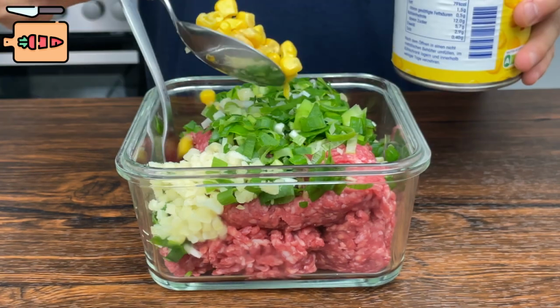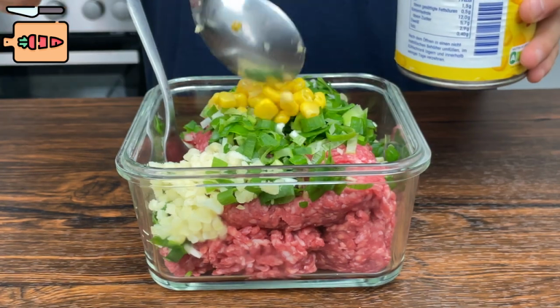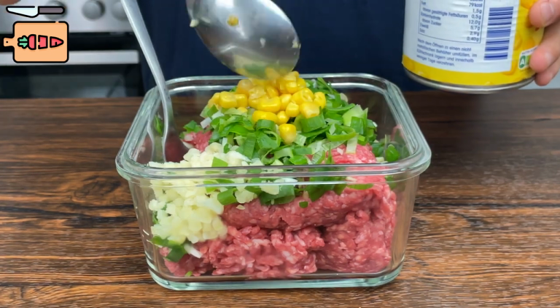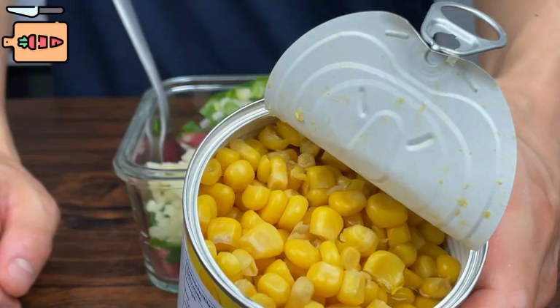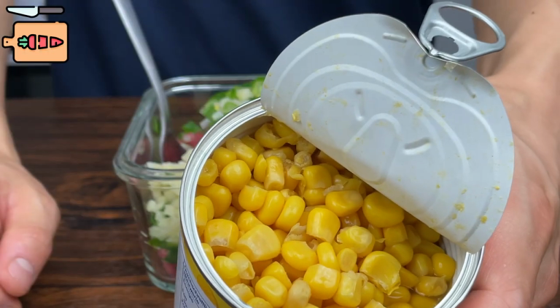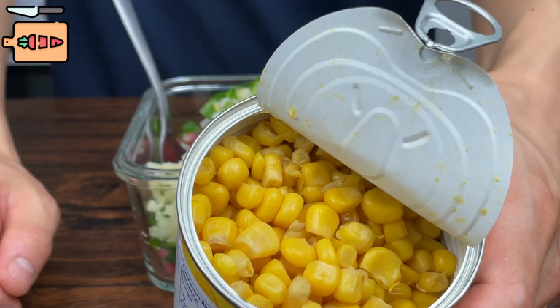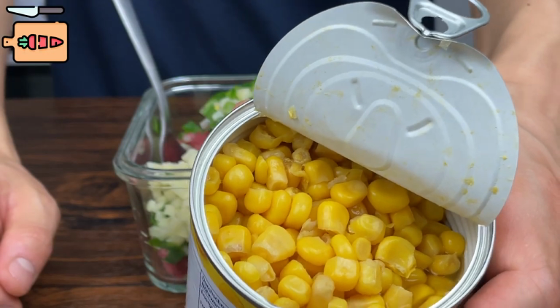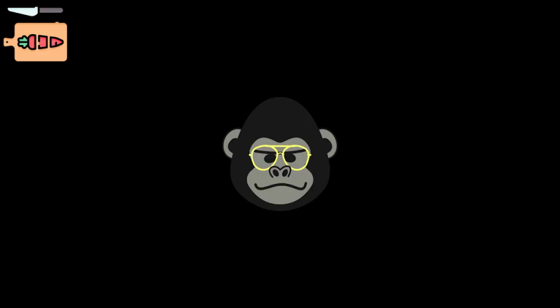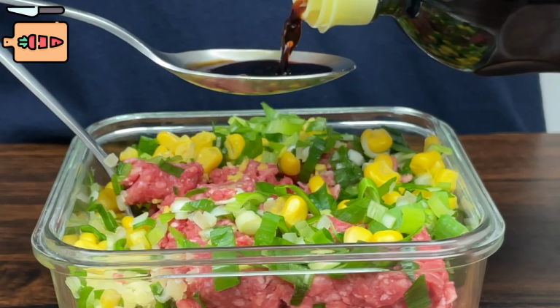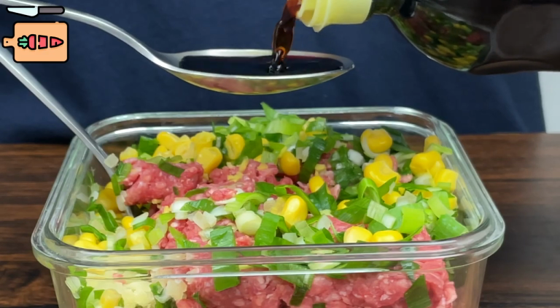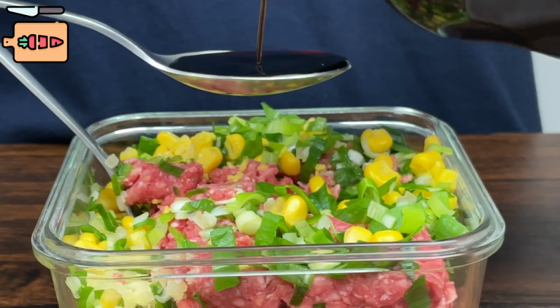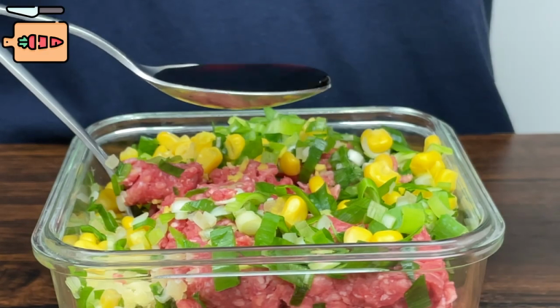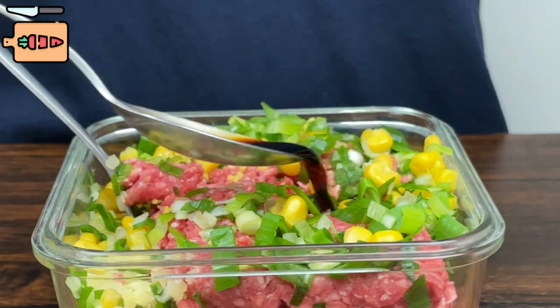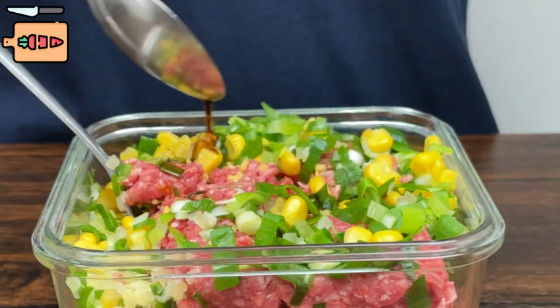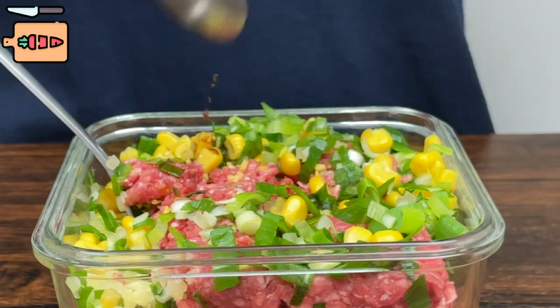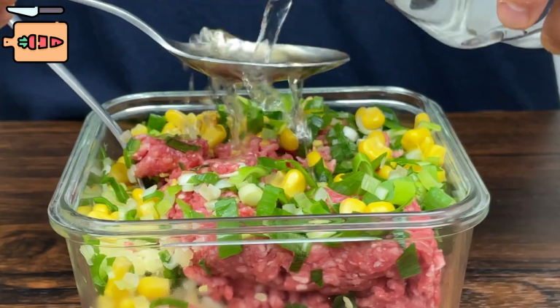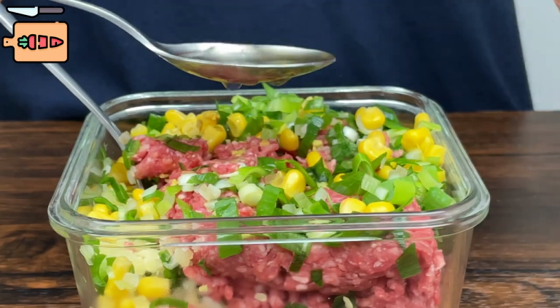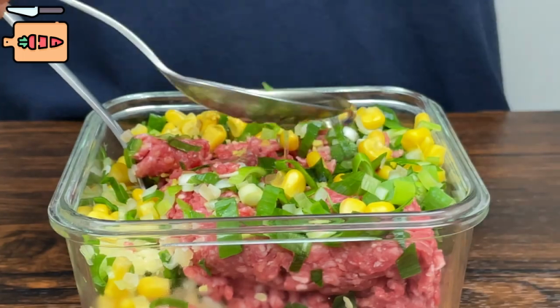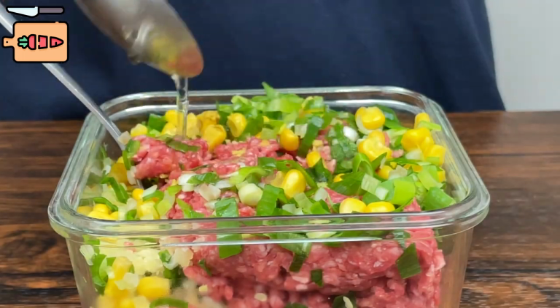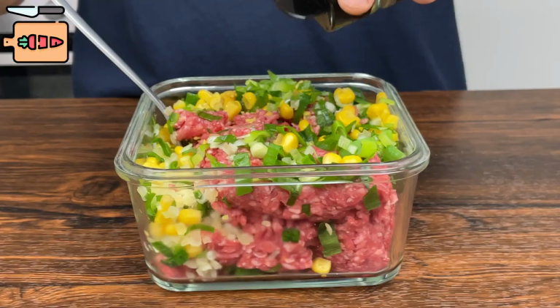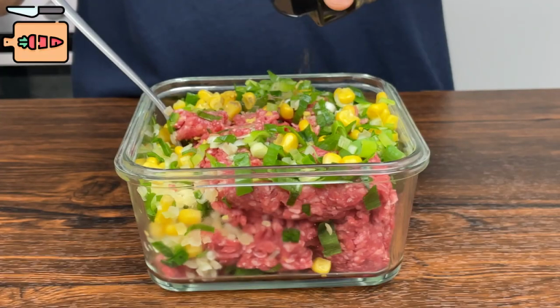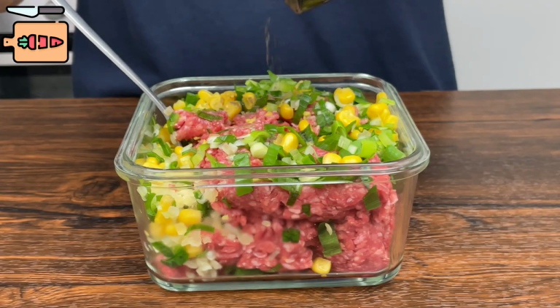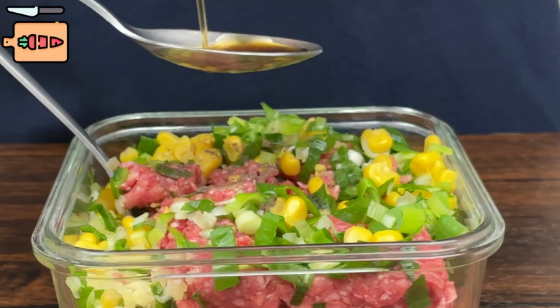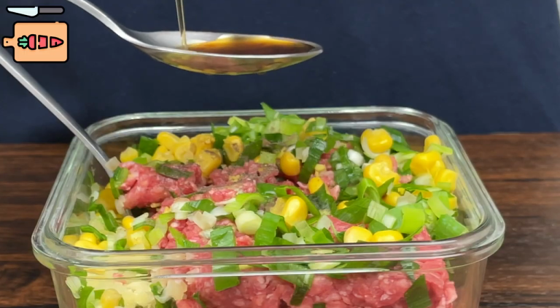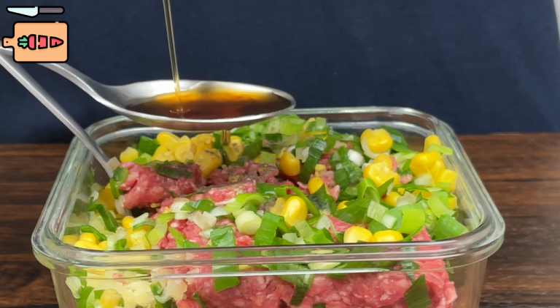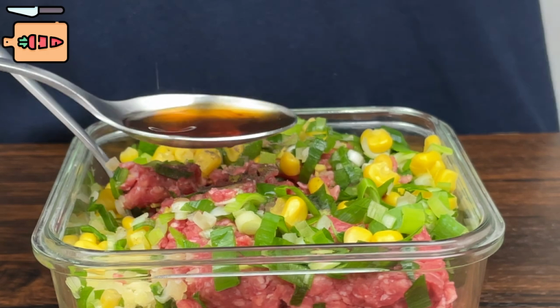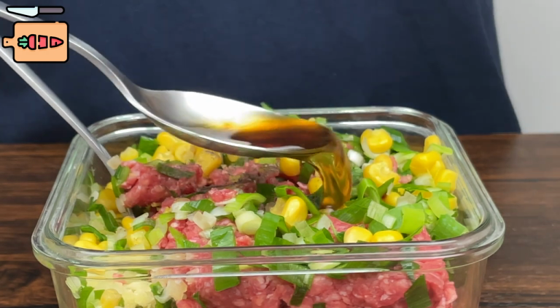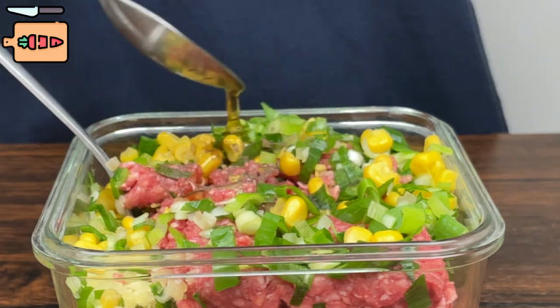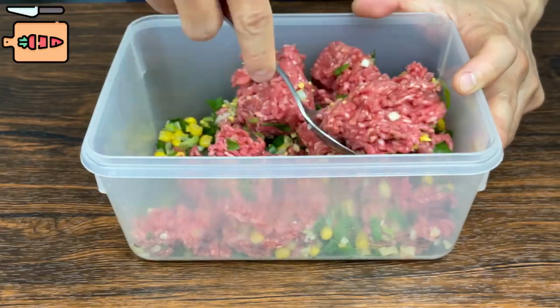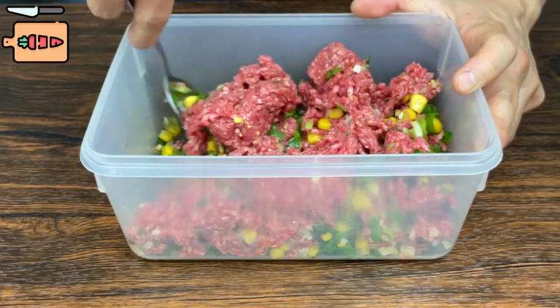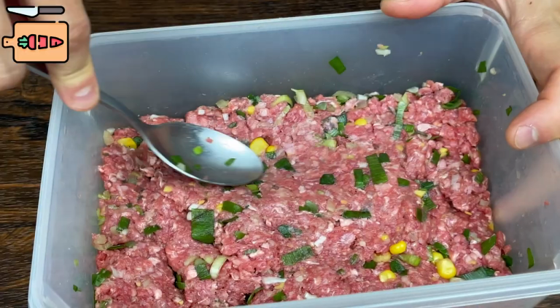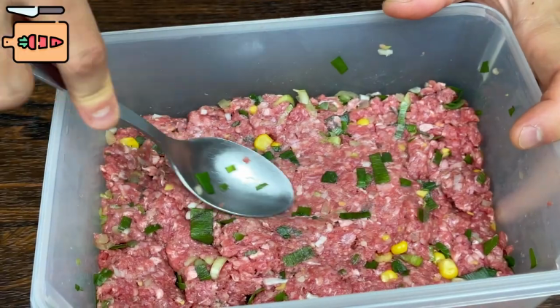Add two spoons of canned corn for more crunchy texture. In the same container, add one tablespoon of dark soy sauce, one tablespoon of vinegar, four dashes of pepper, and finally one tablespoon of sesame oil. Mix it all up good until the meat is soft.